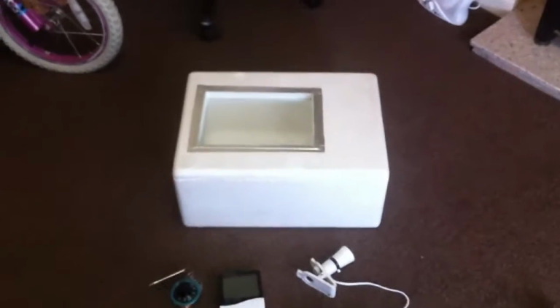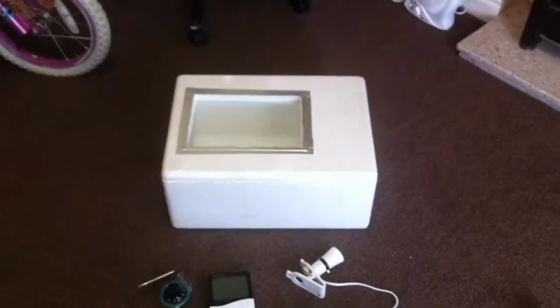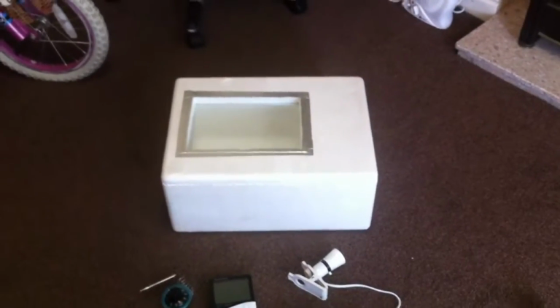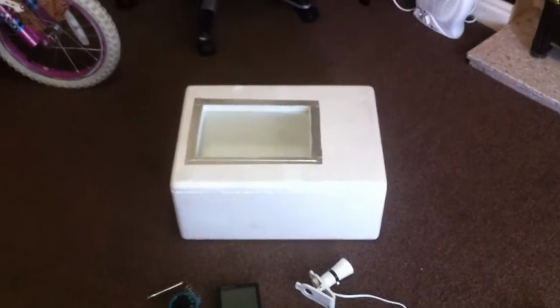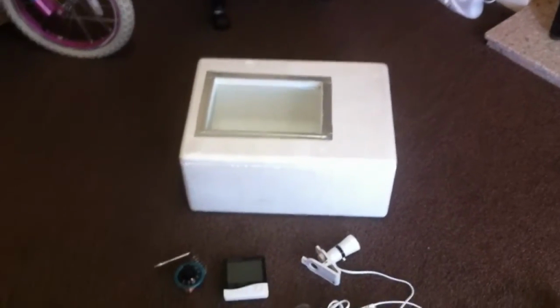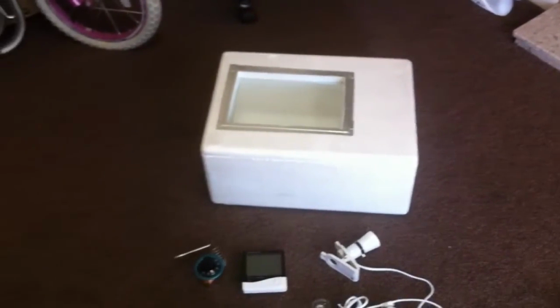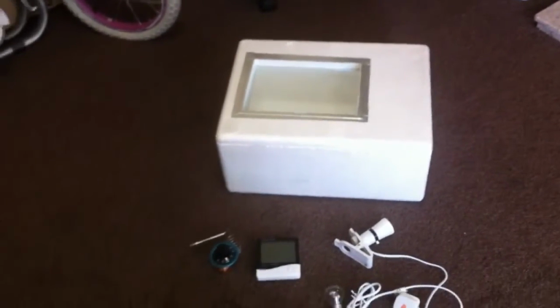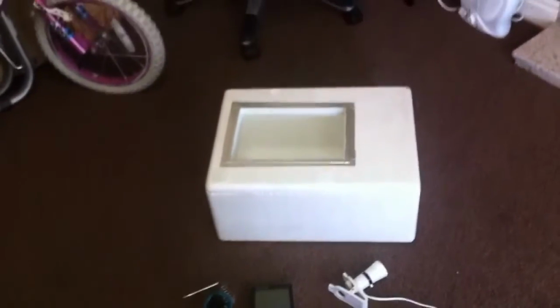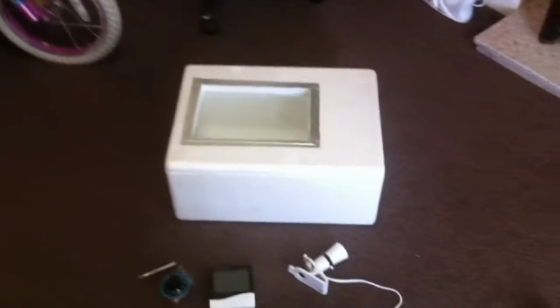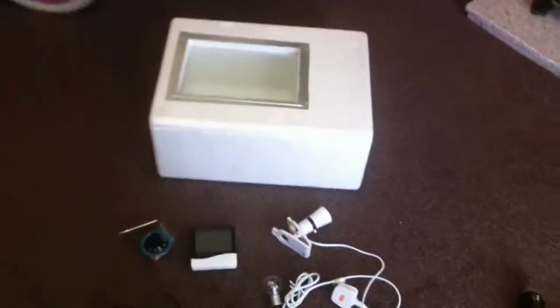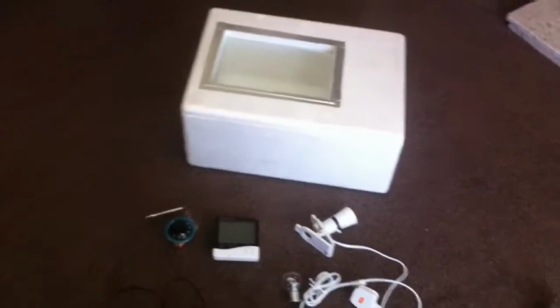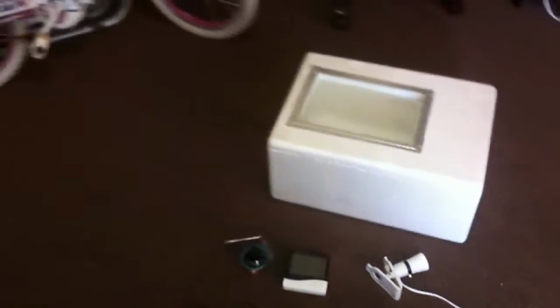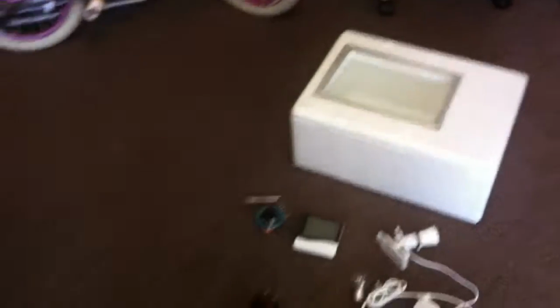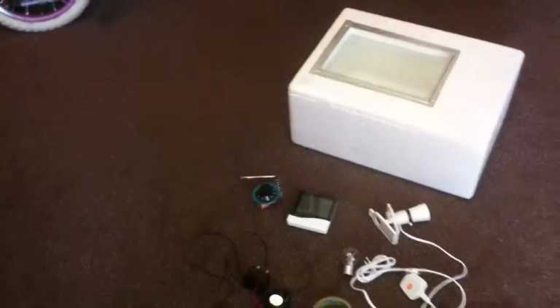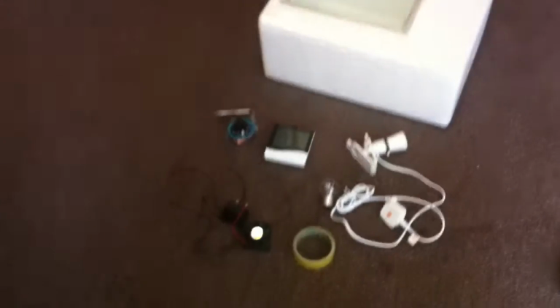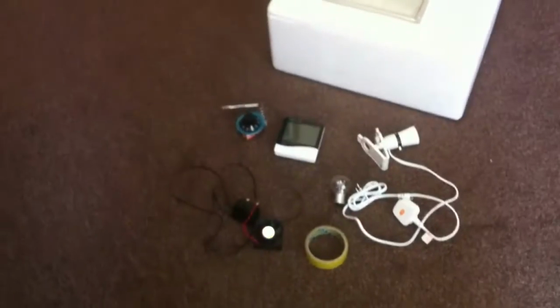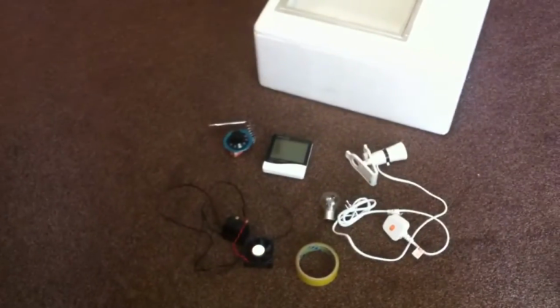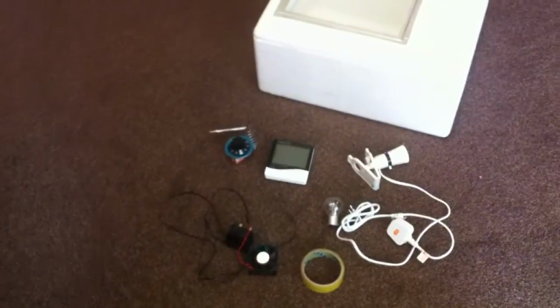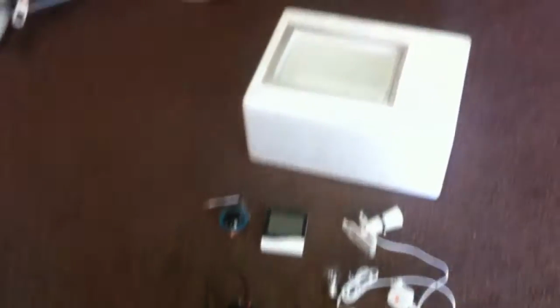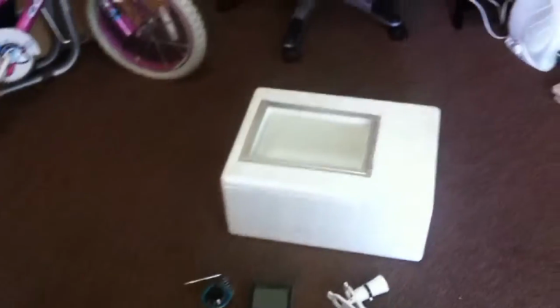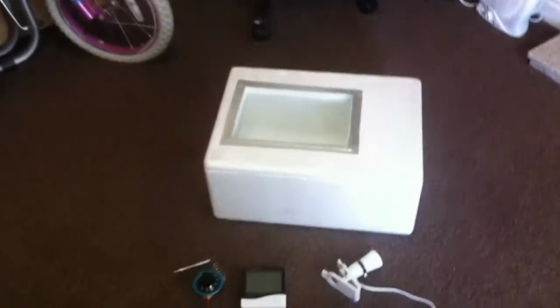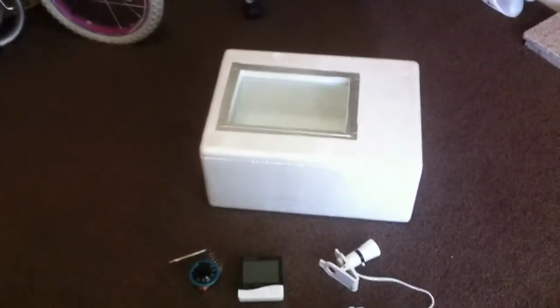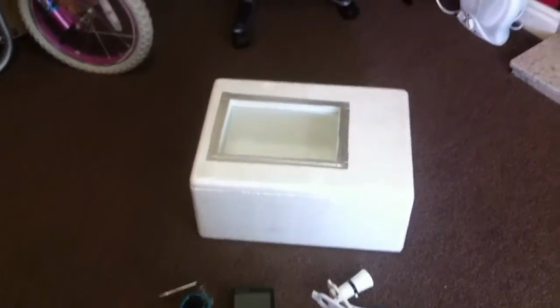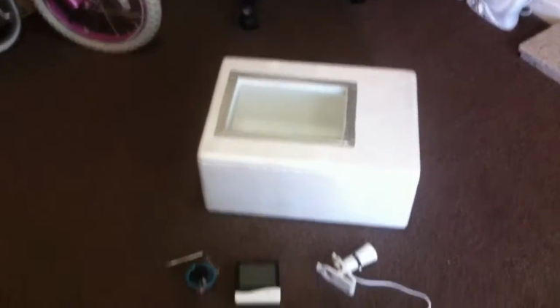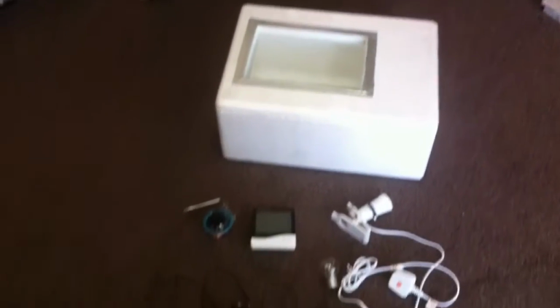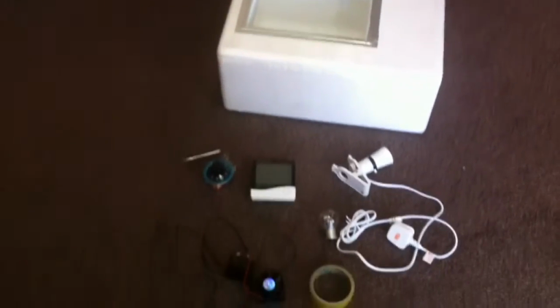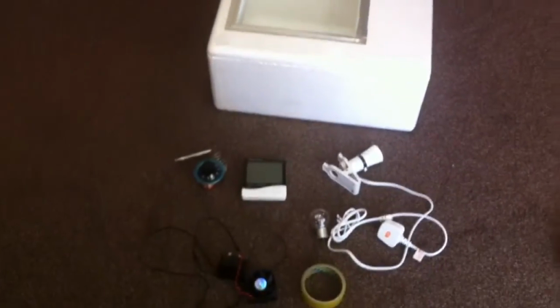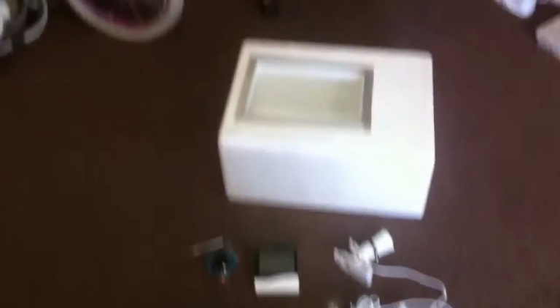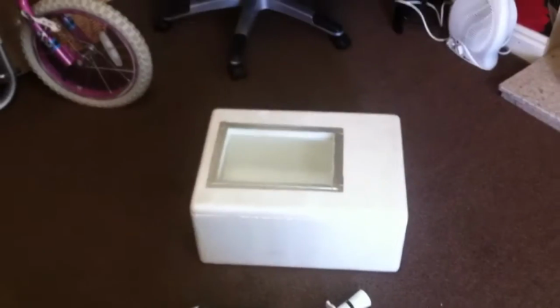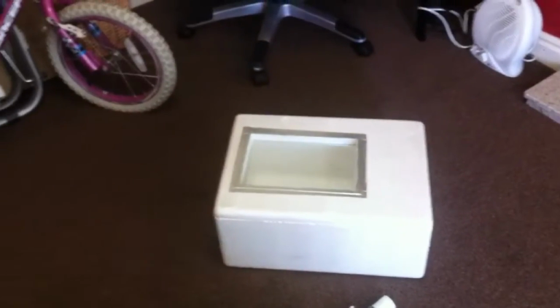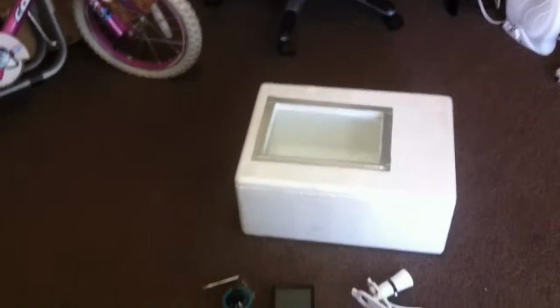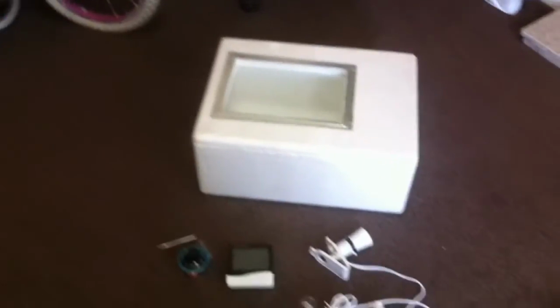In this video I'm going to show you how to make a homemade incubator which you can use to hatch quail eggs or chicken eggs or any other sort of eggs.